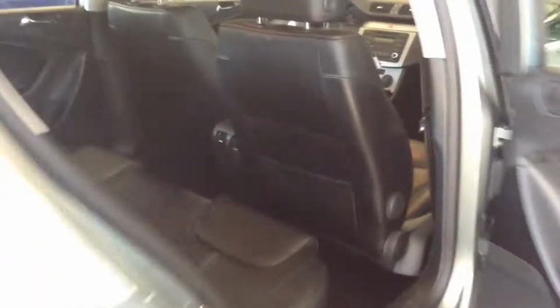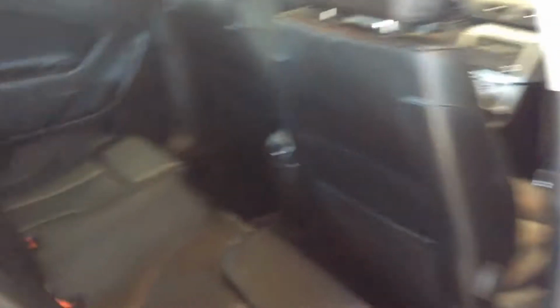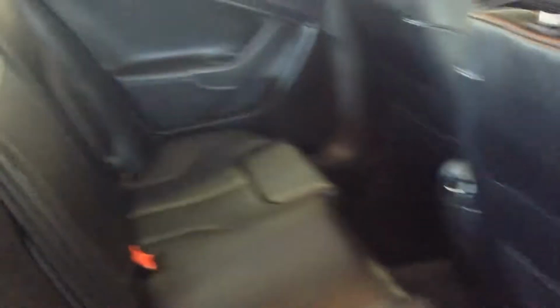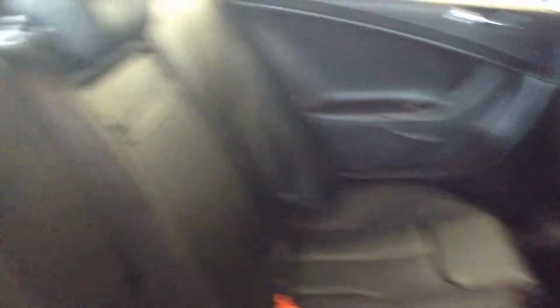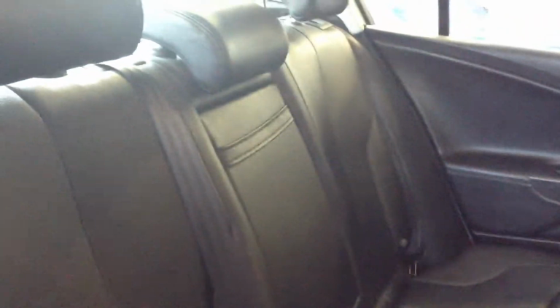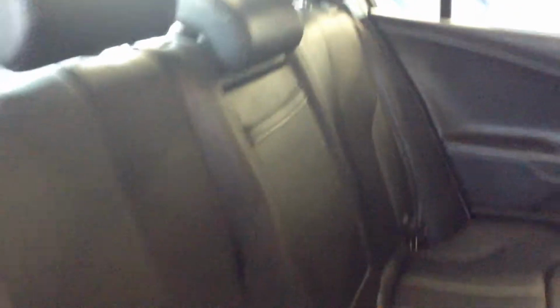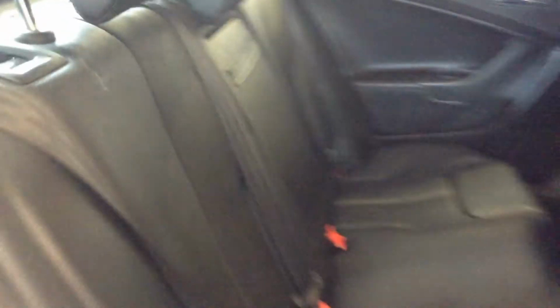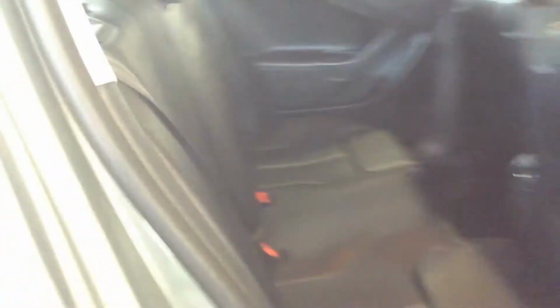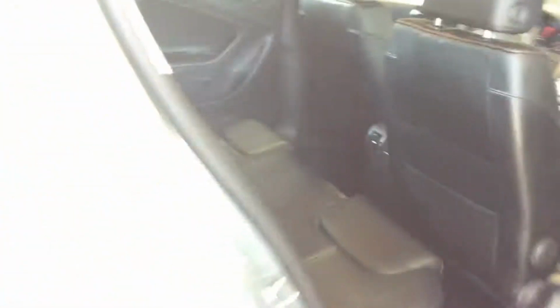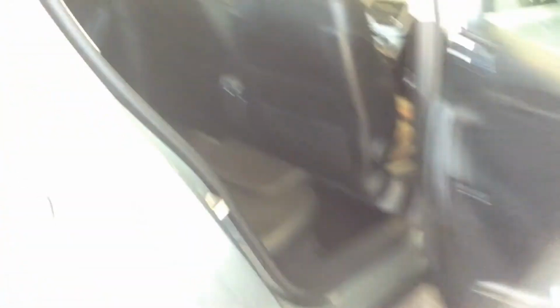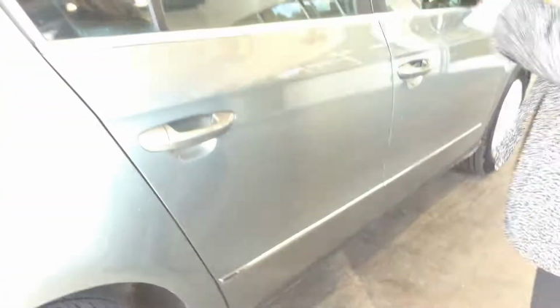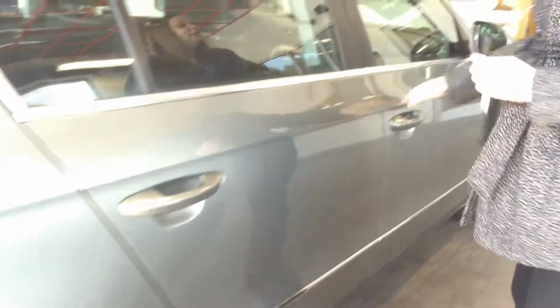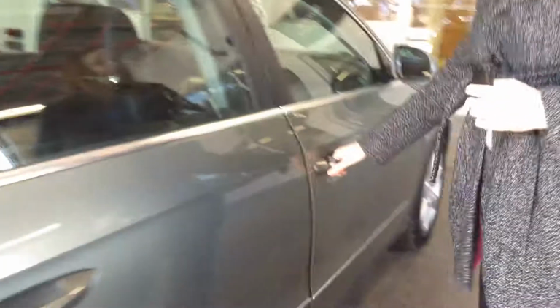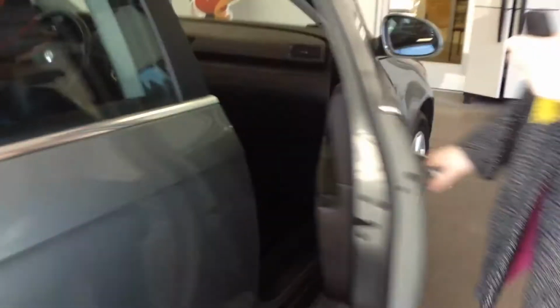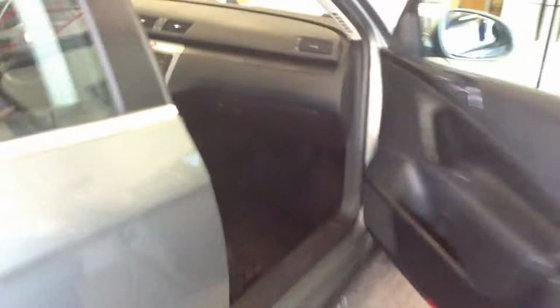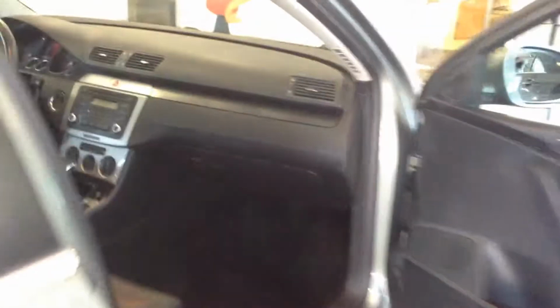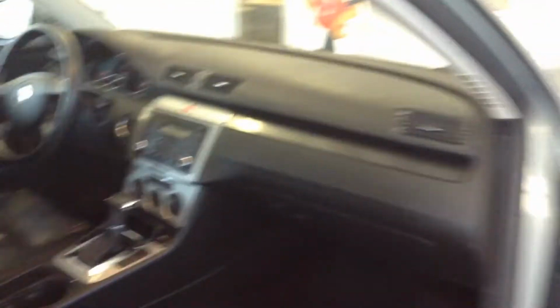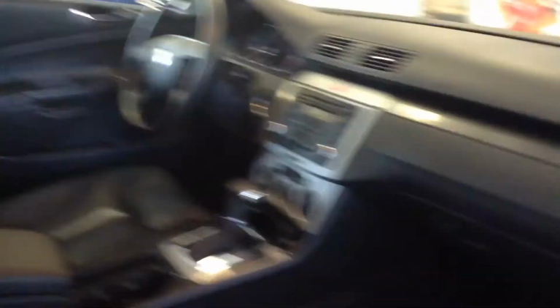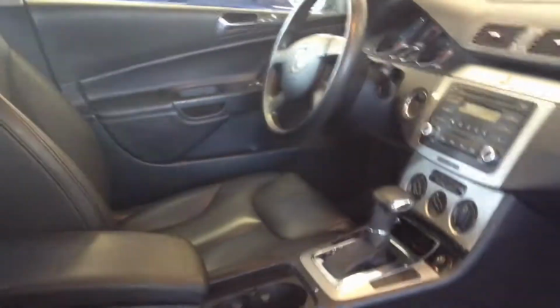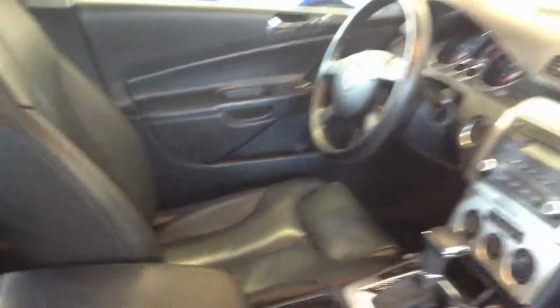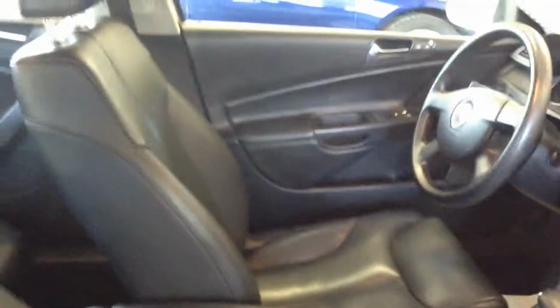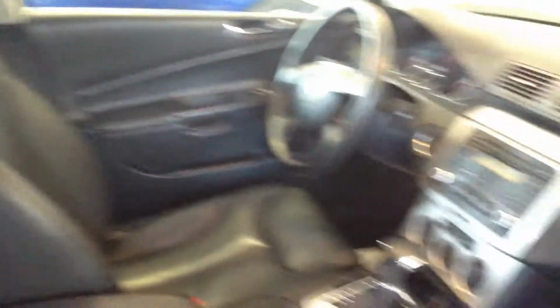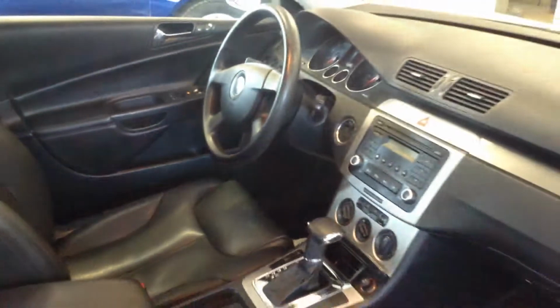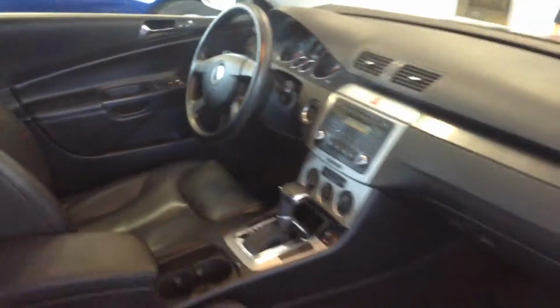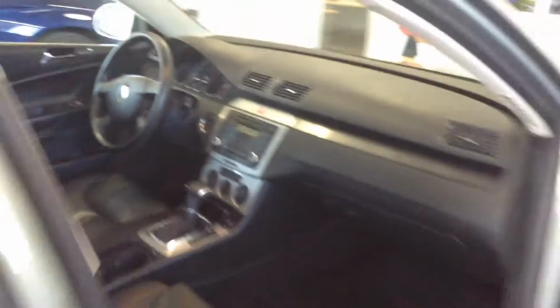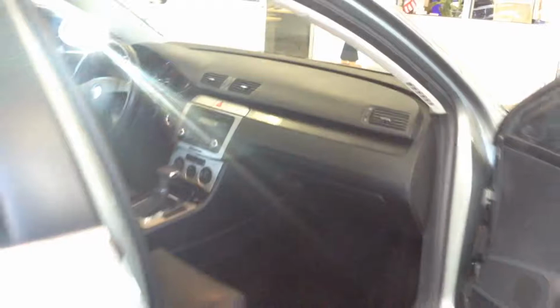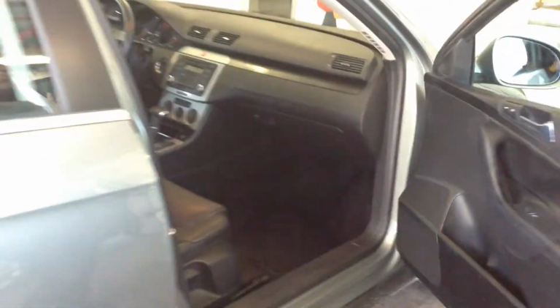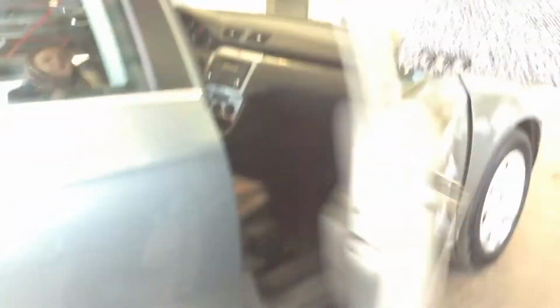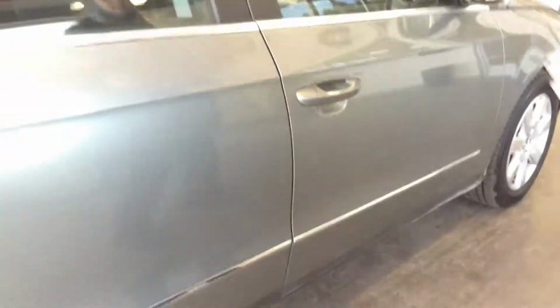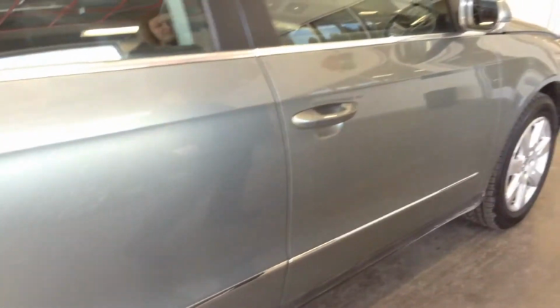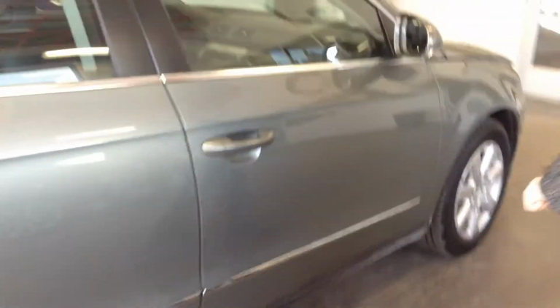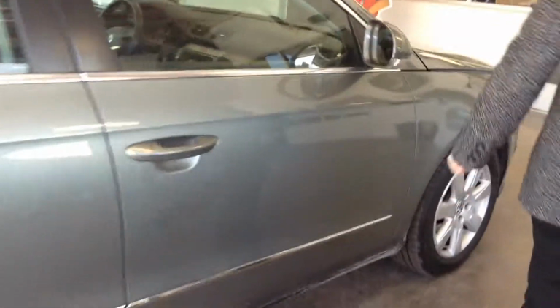Interior looks nice. It's pretty clean — just has the black leather interior. Up front, the leather looks great. Just your standard features: power windows, power locks. It has a CD player on there too. Interior, at least a 7 out of 10 on condition.